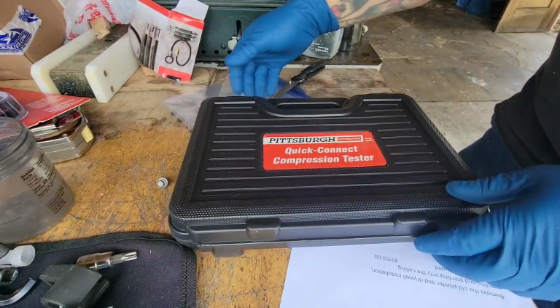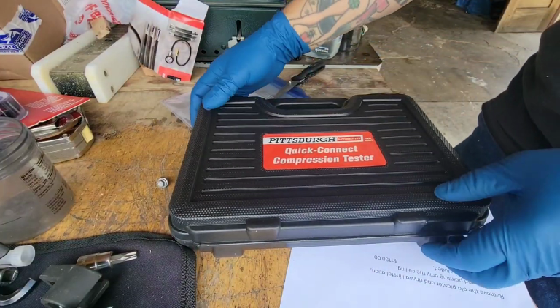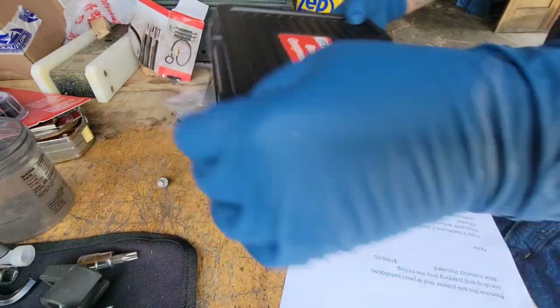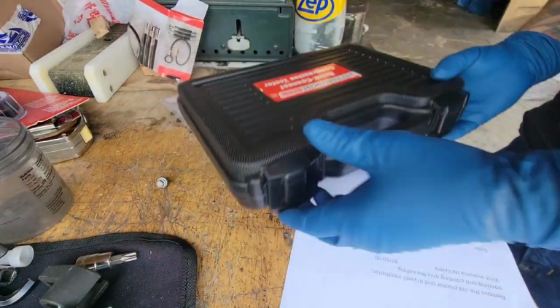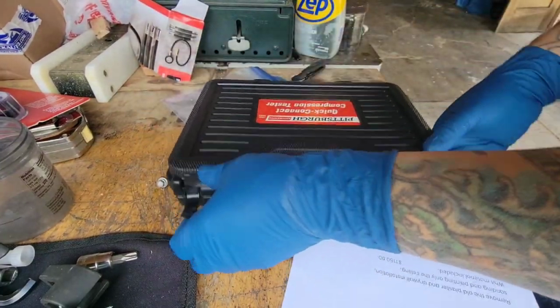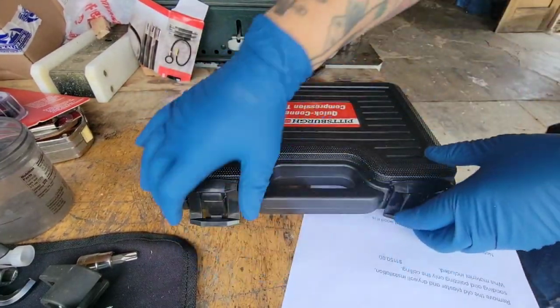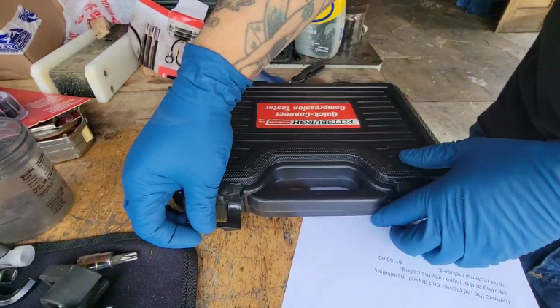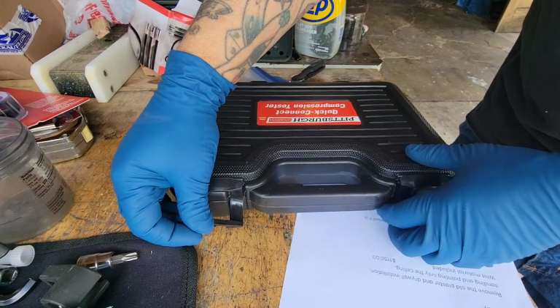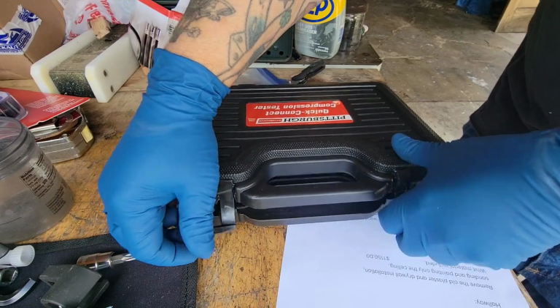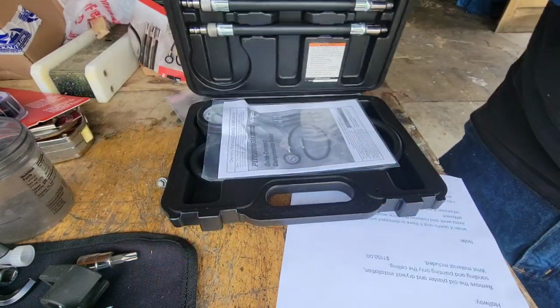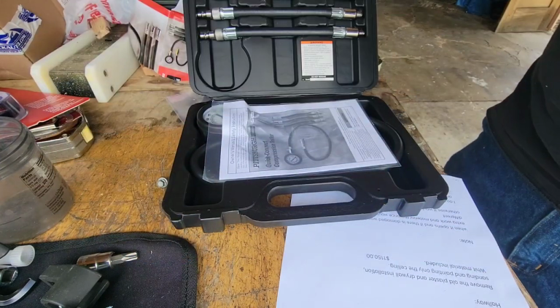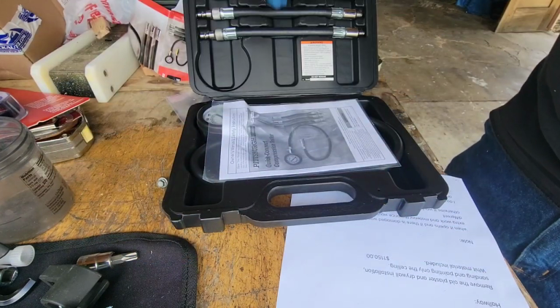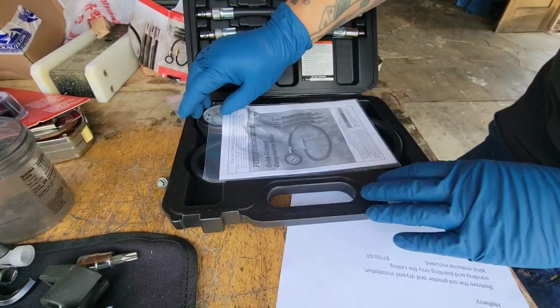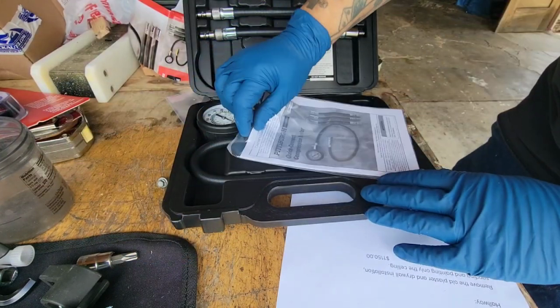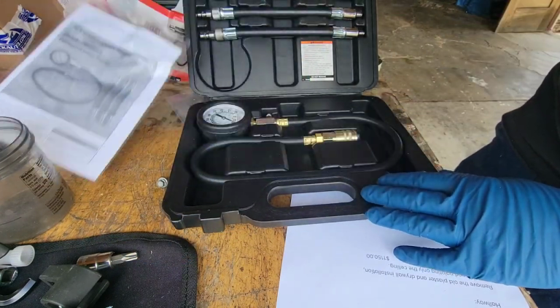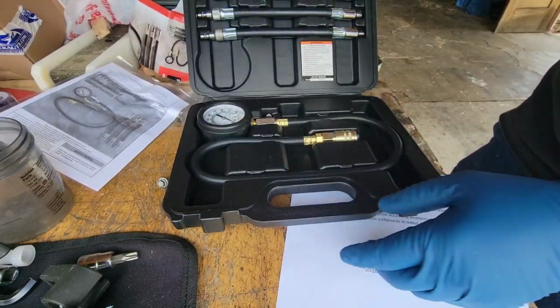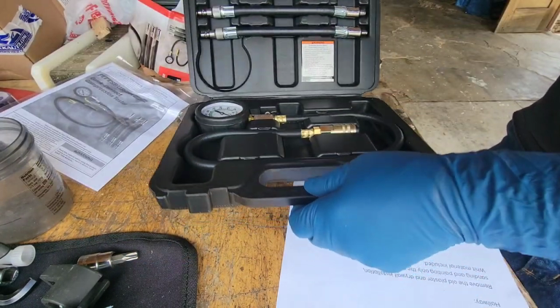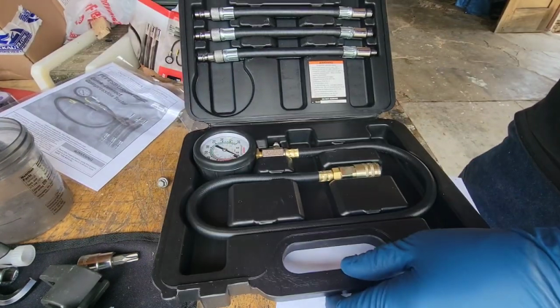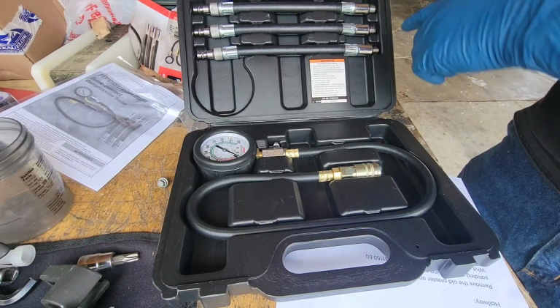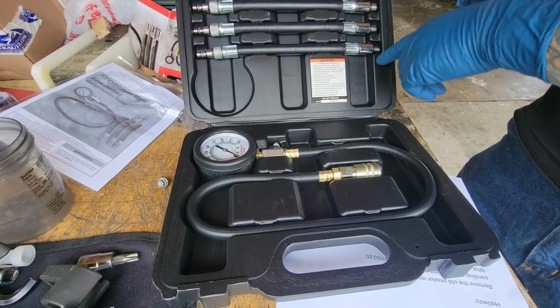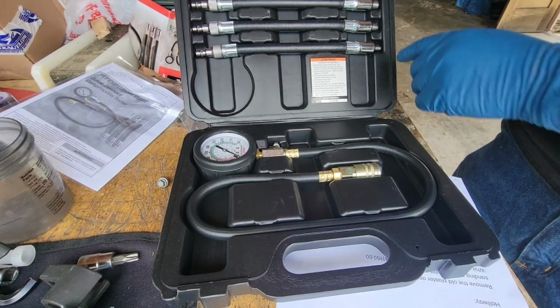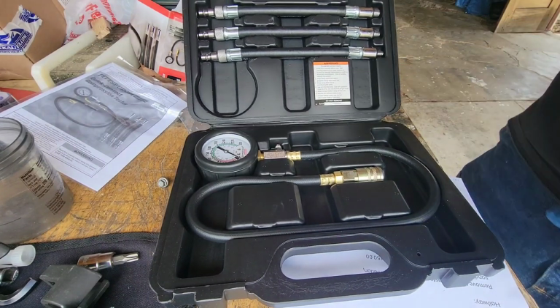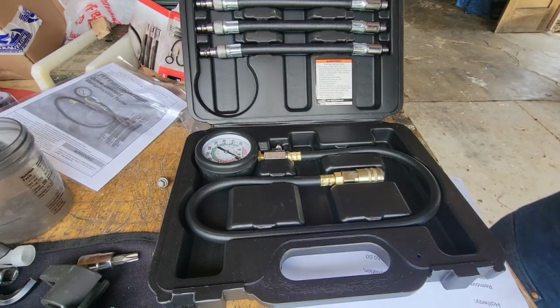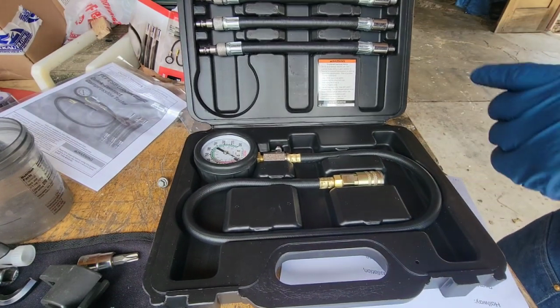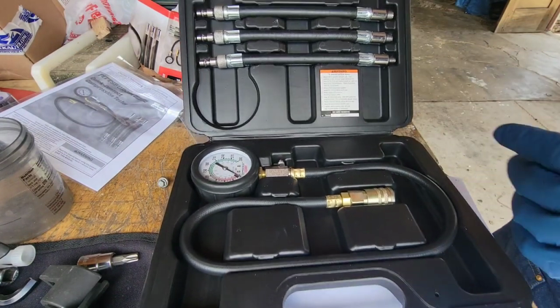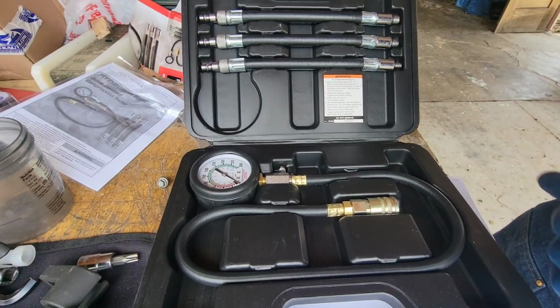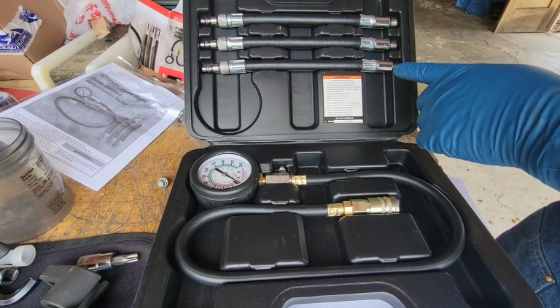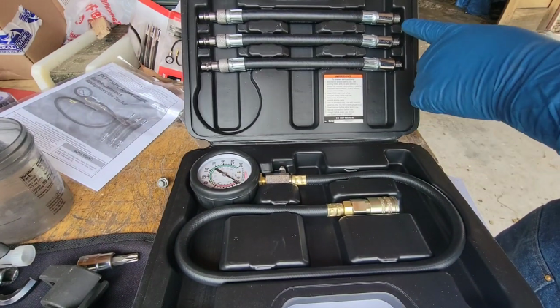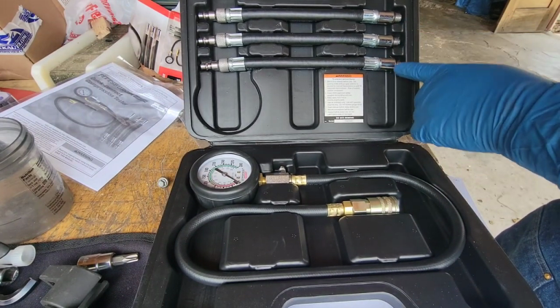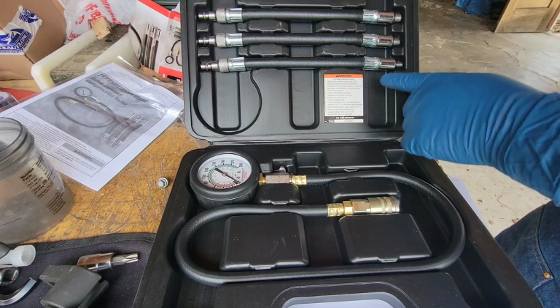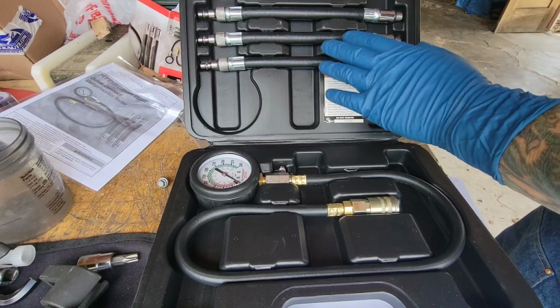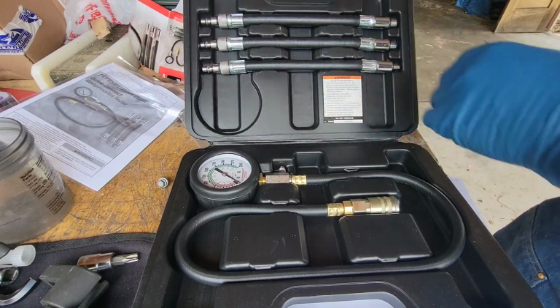Simple as that. I've got to figure out which one of these works. I'll take my plug out and compare it to these adapters and I'll know which one to use.